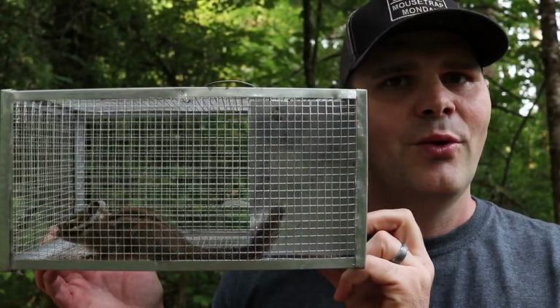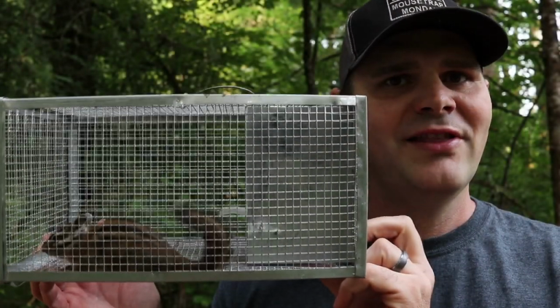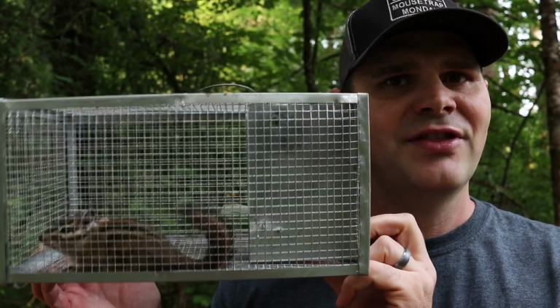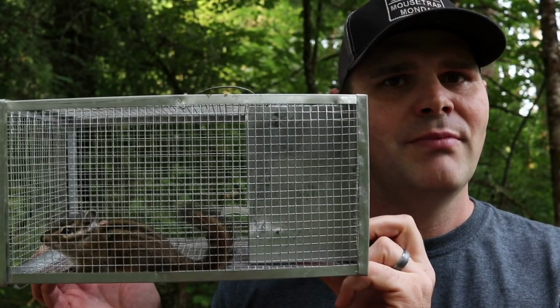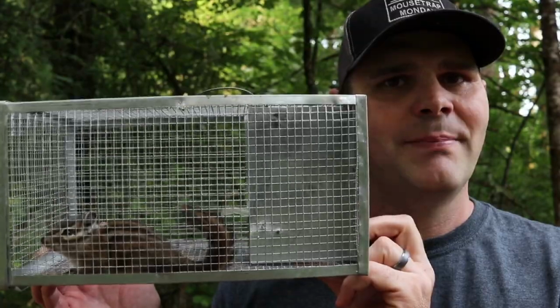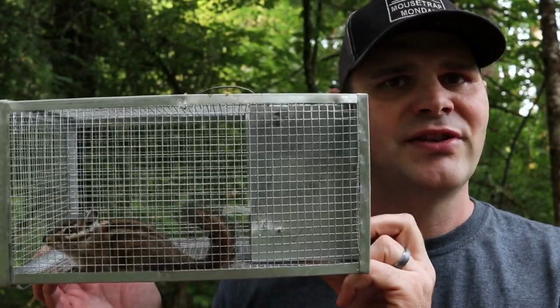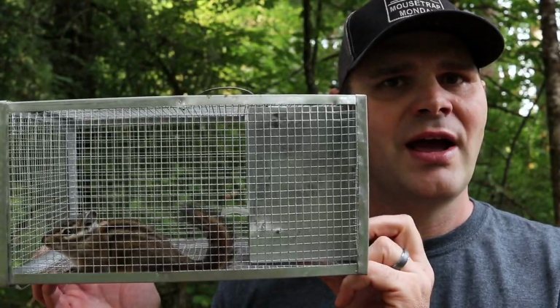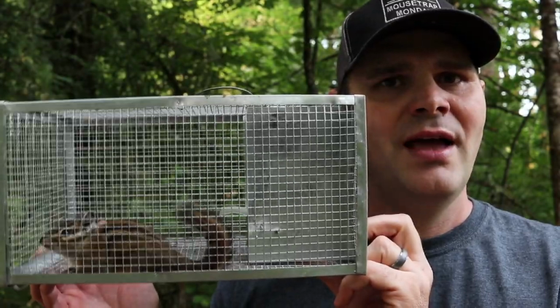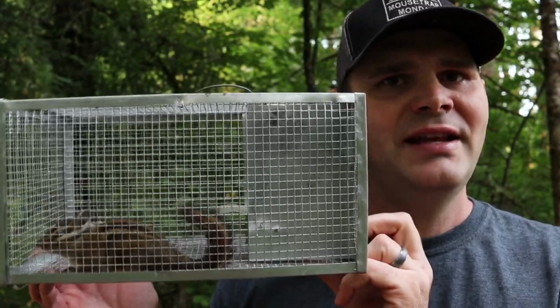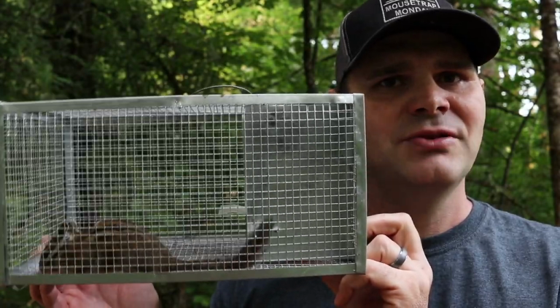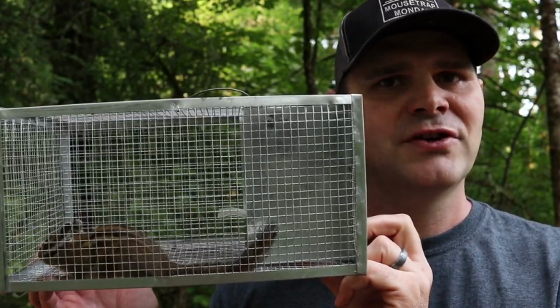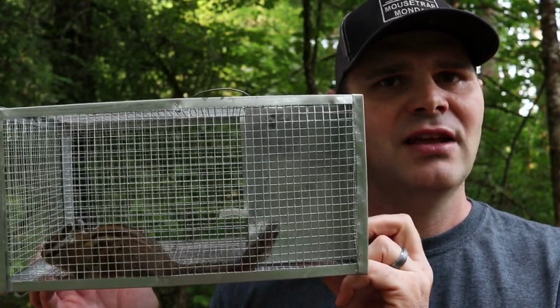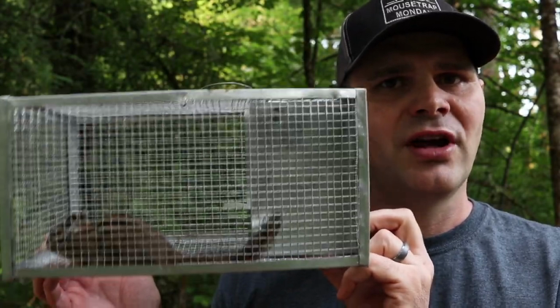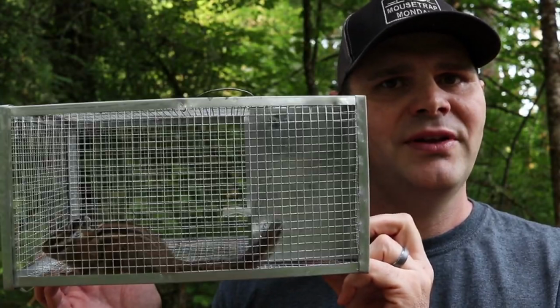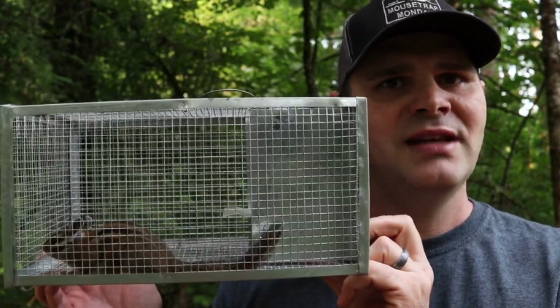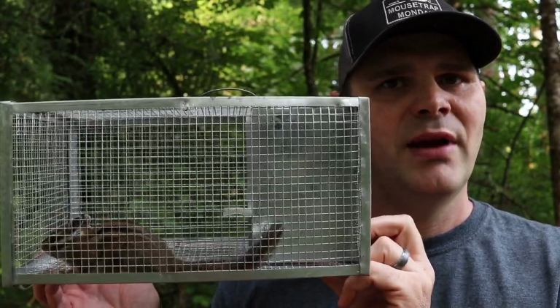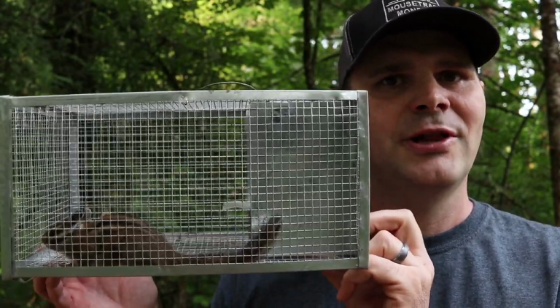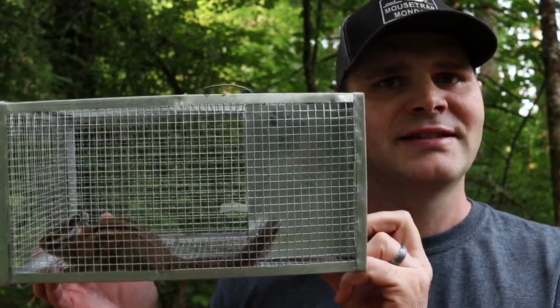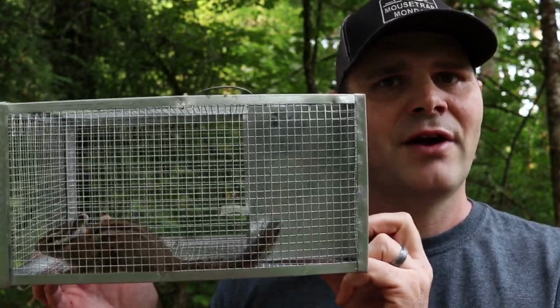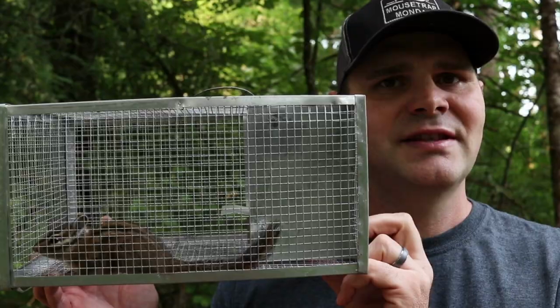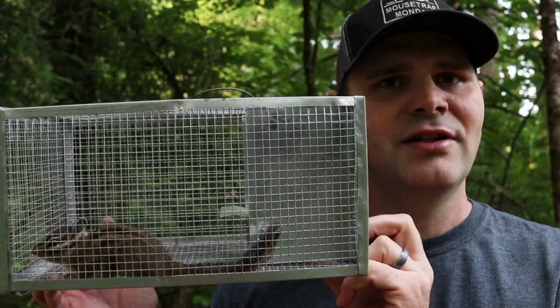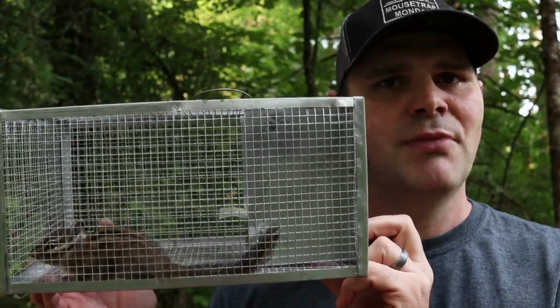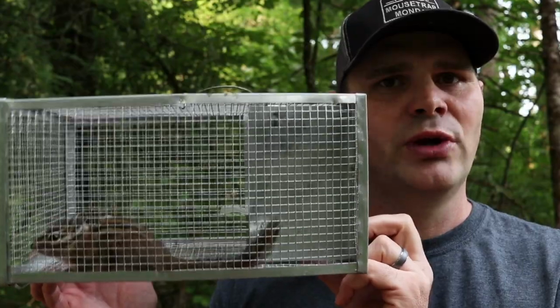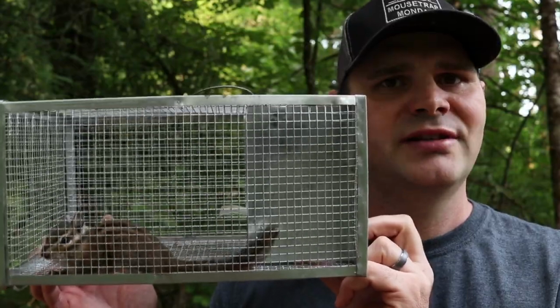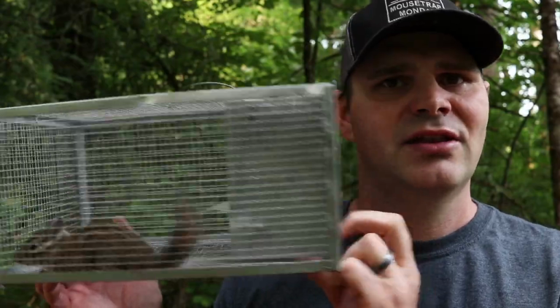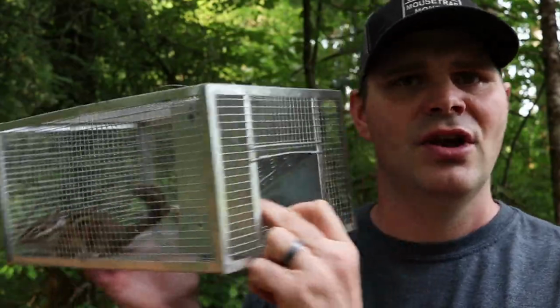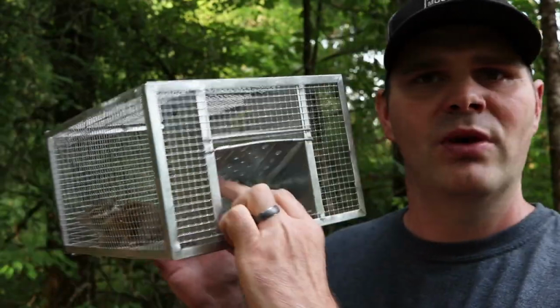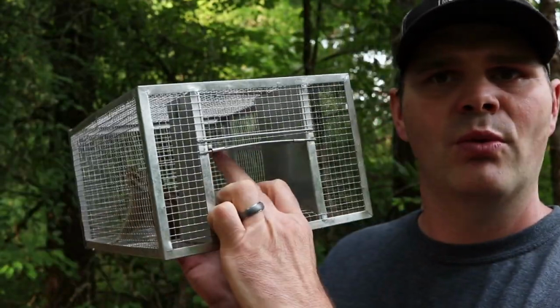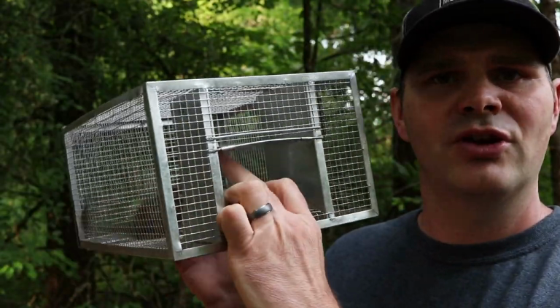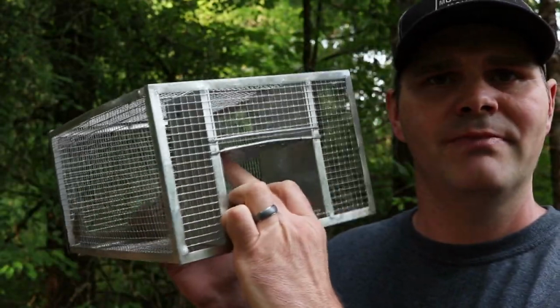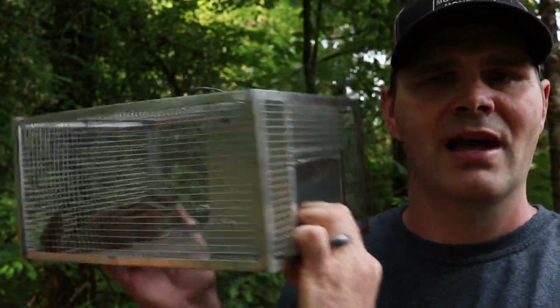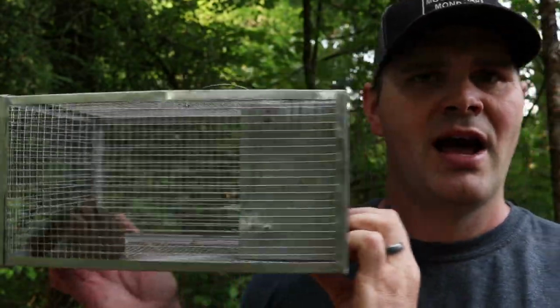We finally caught the chipmunk in the barn with this trap. I didn't catch him the first day — it took a couple of days — but I put a lot of sunflower seeds in there. The chipmunk really wanted to get those, went through the one-way door, and got caught.